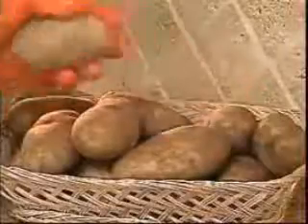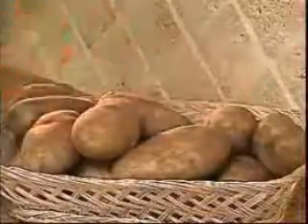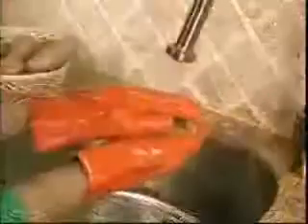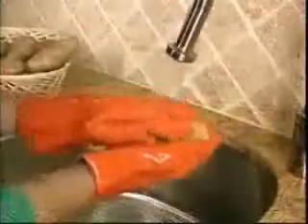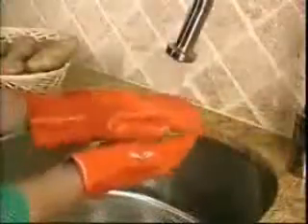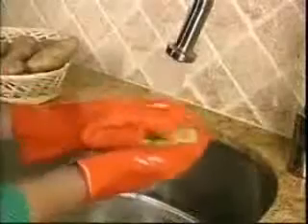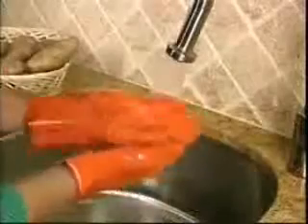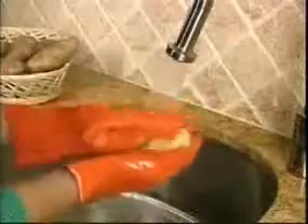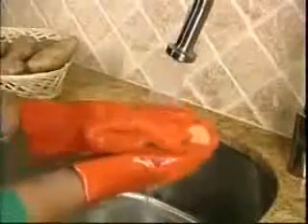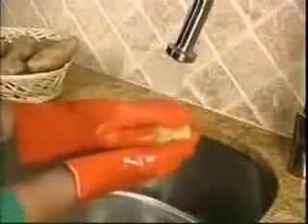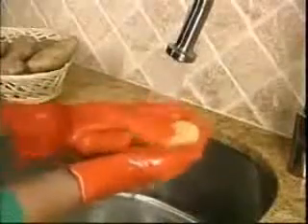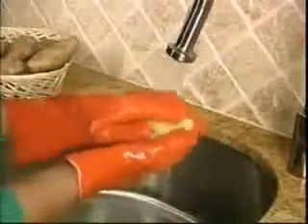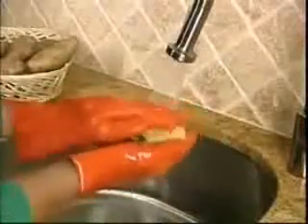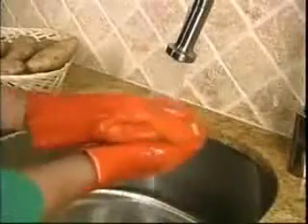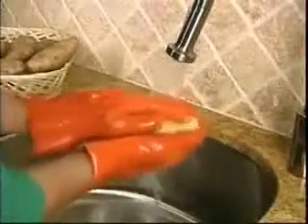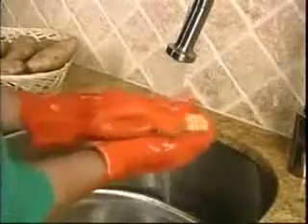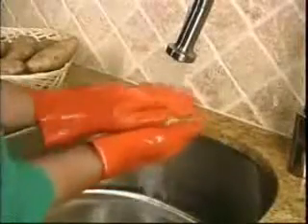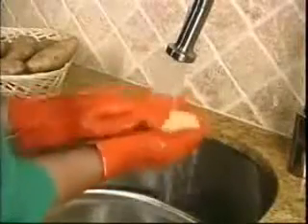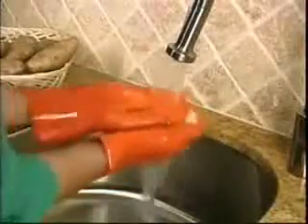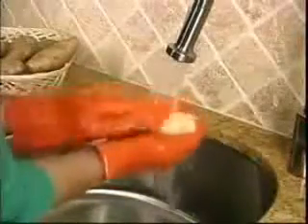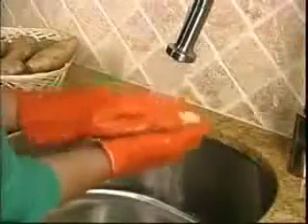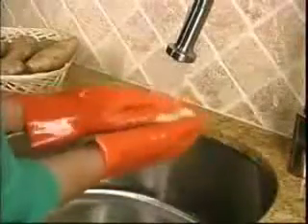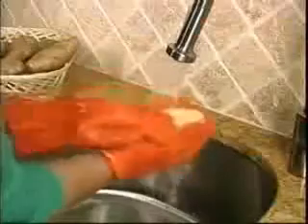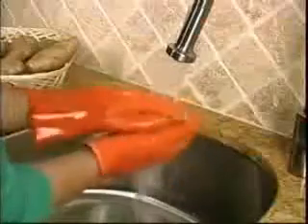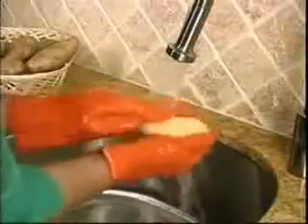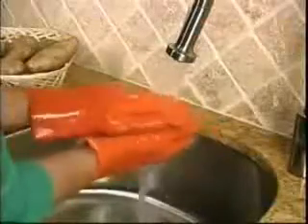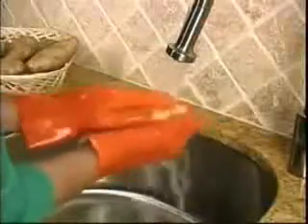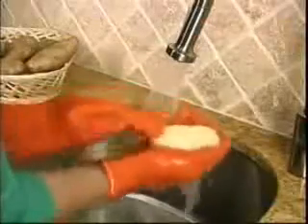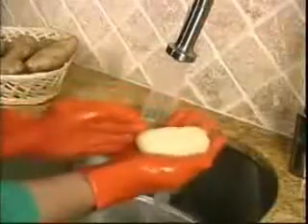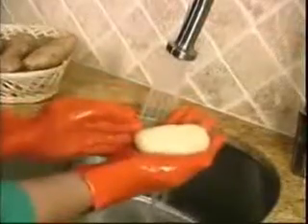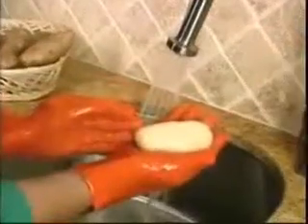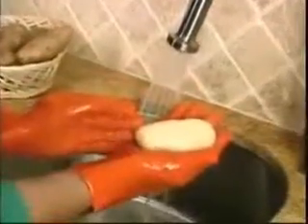Pick a raw potato, hold under the water, then just rub, peel, and scrub — all at the same time for a pile of perfectly peeled potatoes. It's that easy.